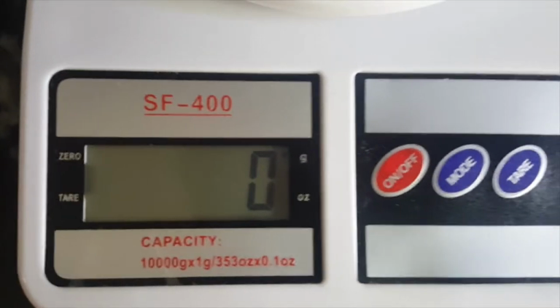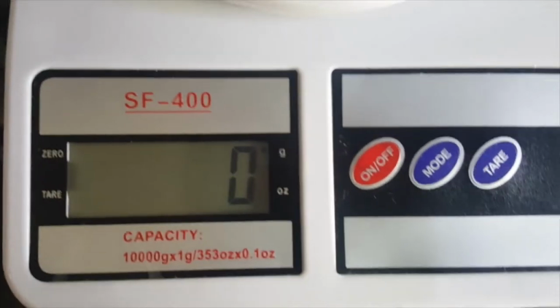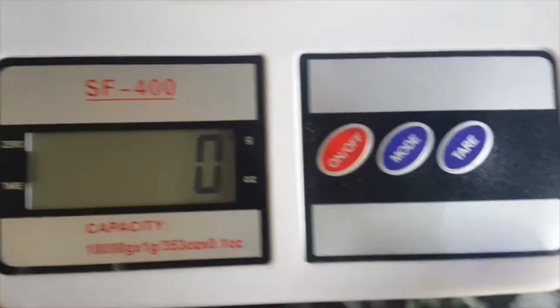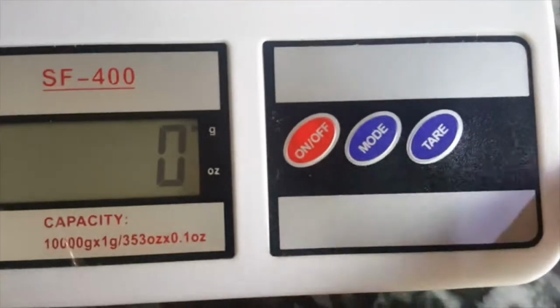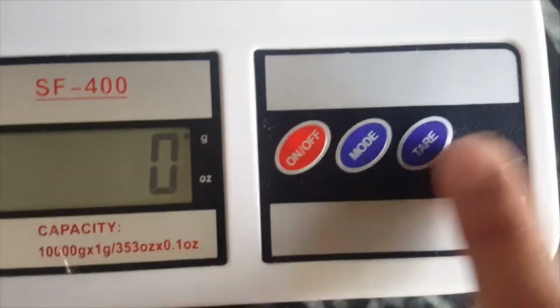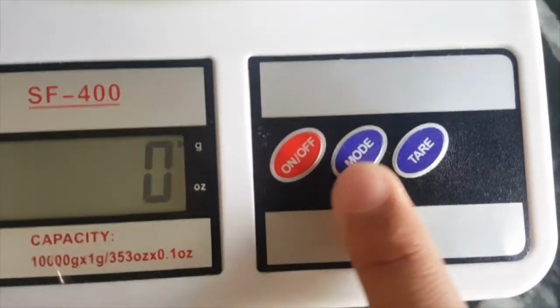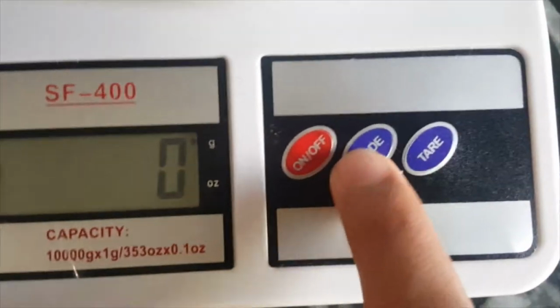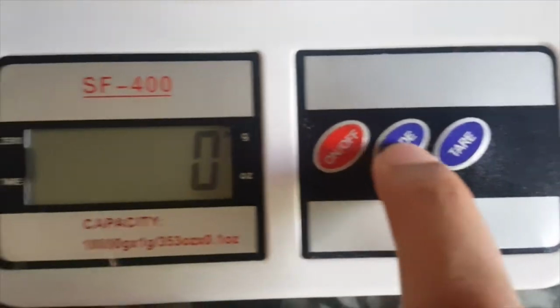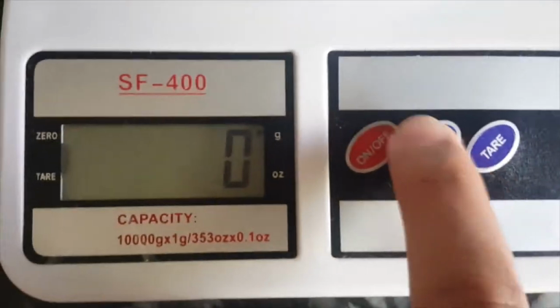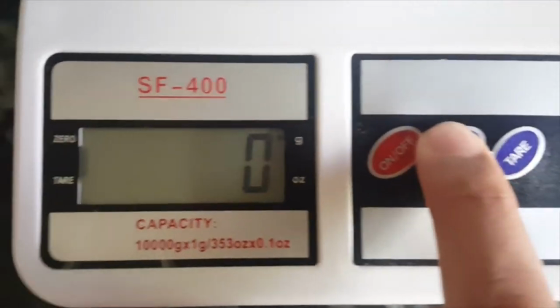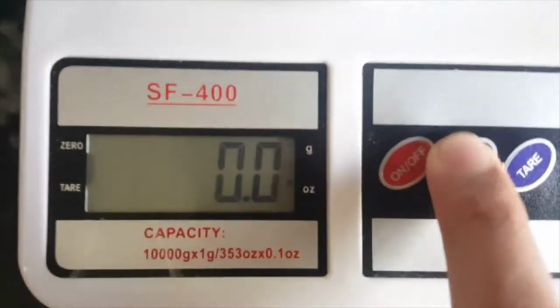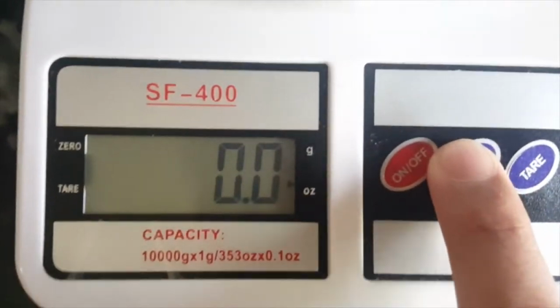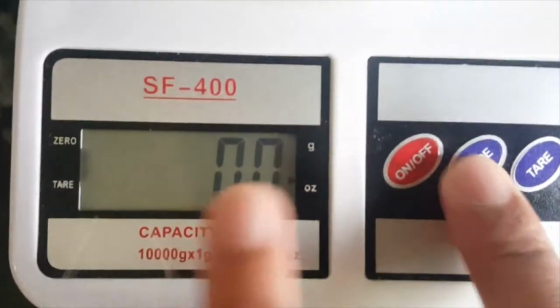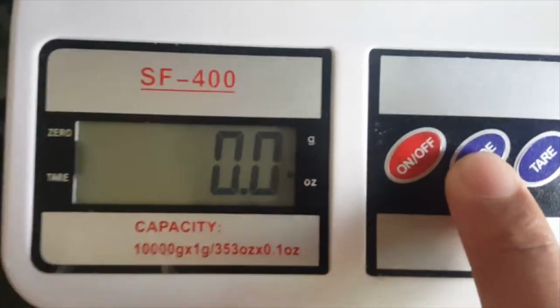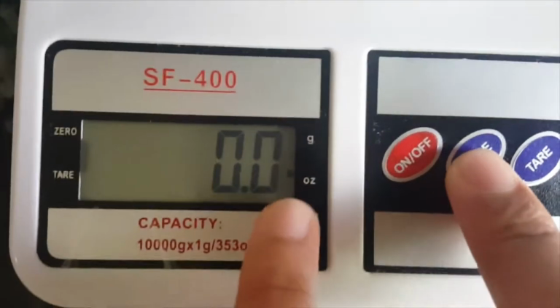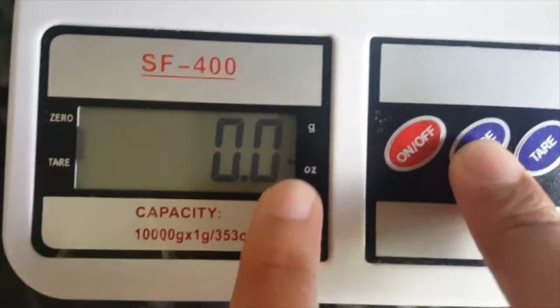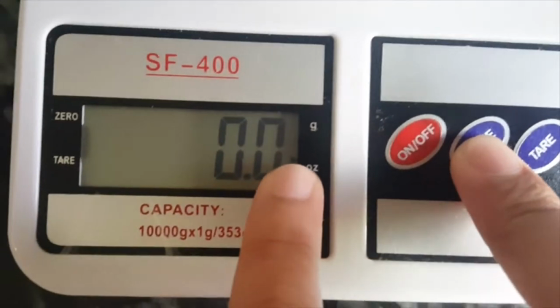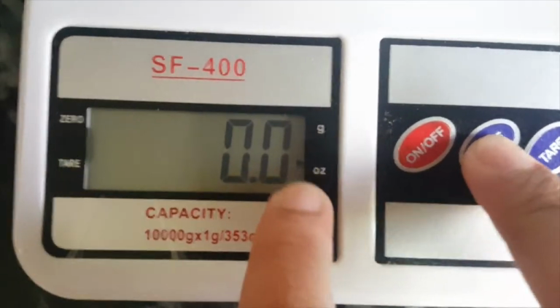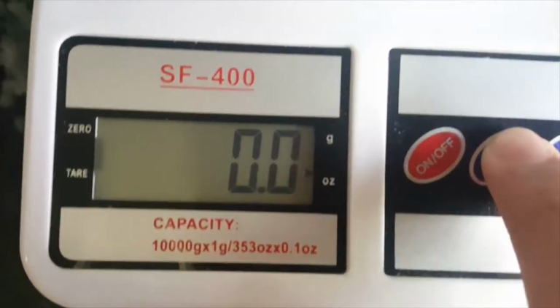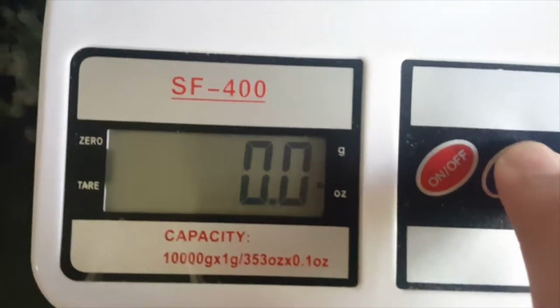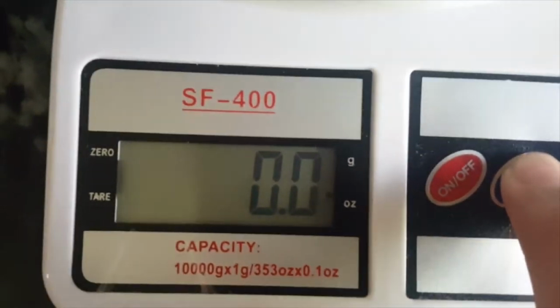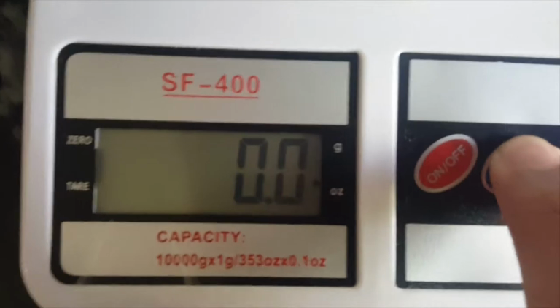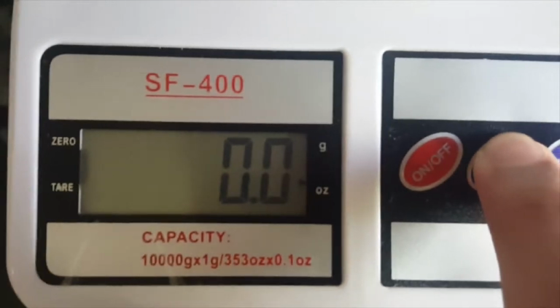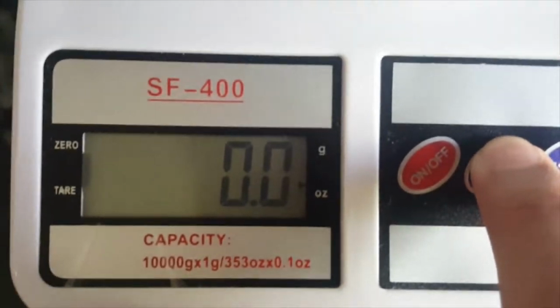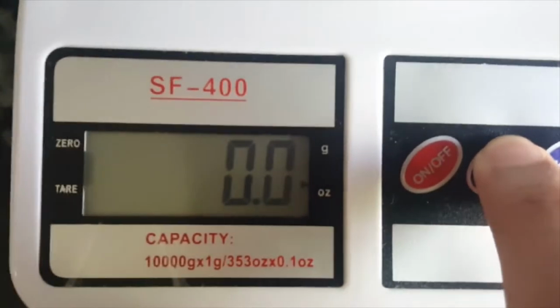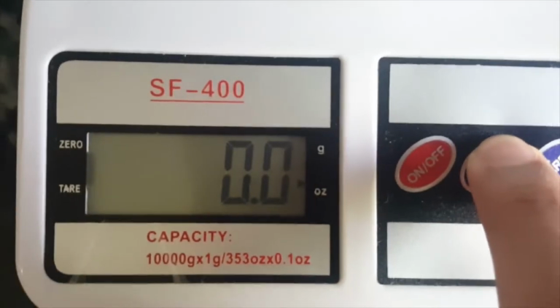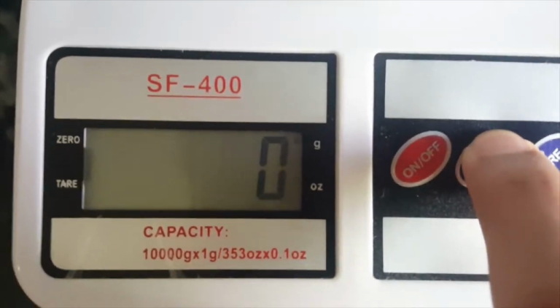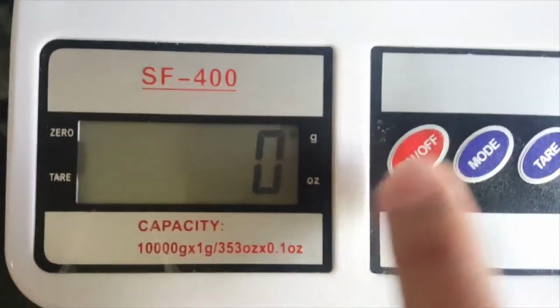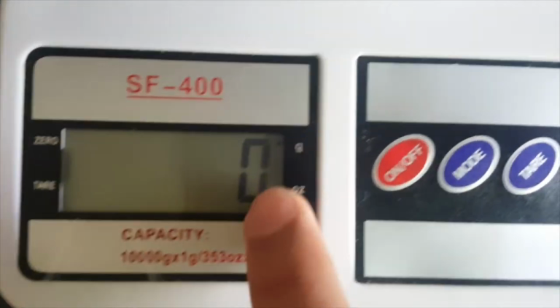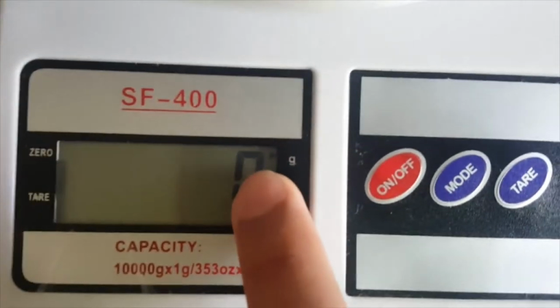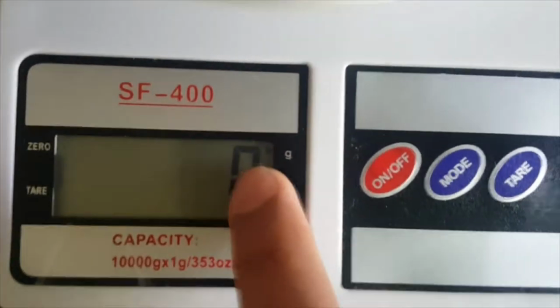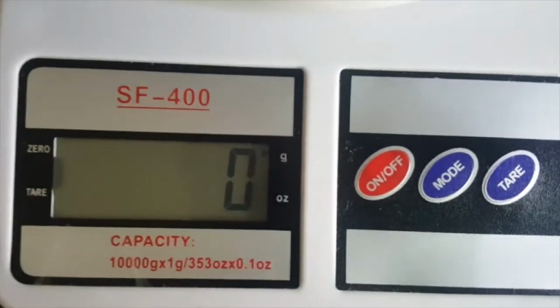So we have a mode — we will click on the arrow. We need grams, so we select grams.